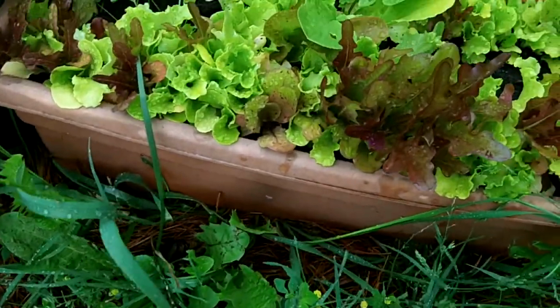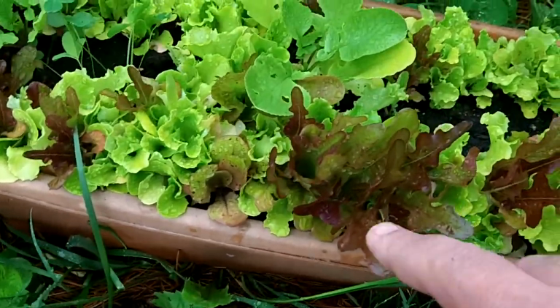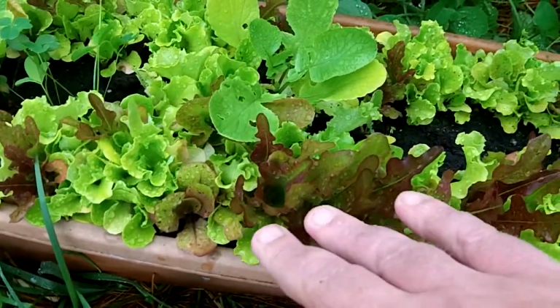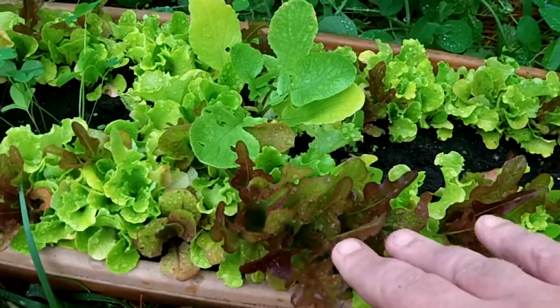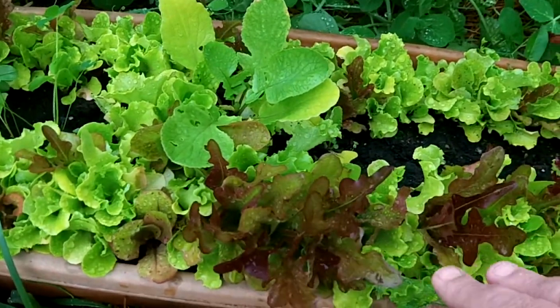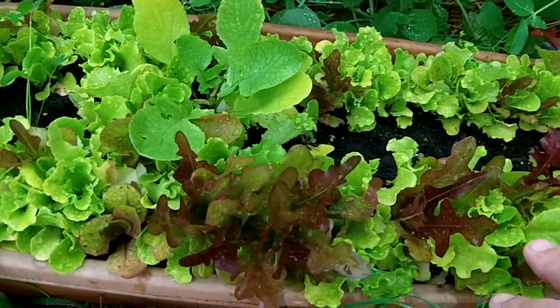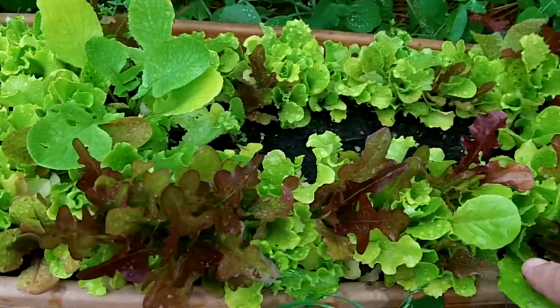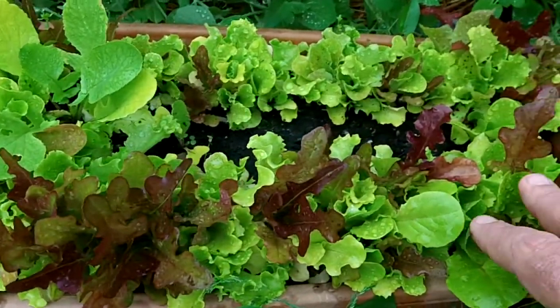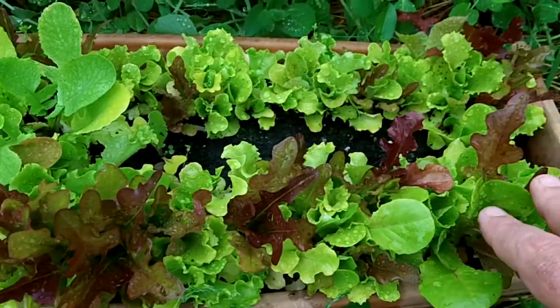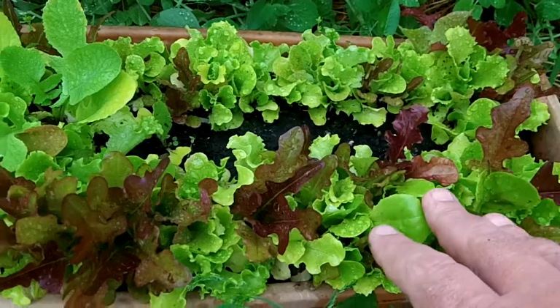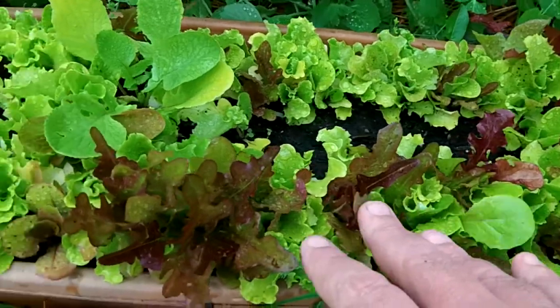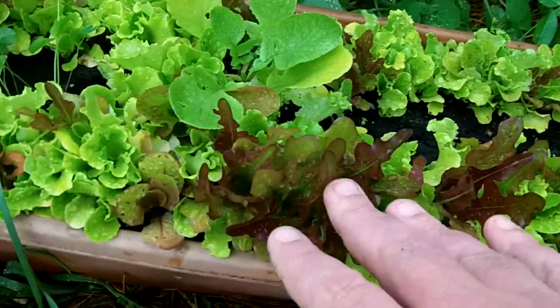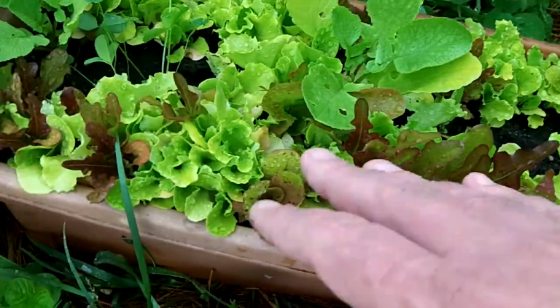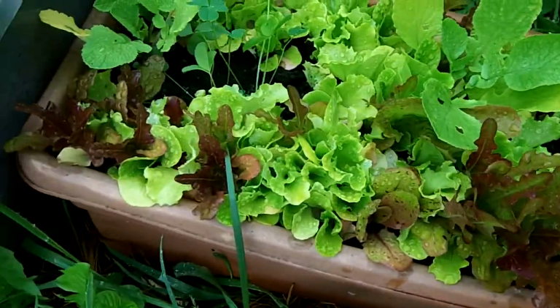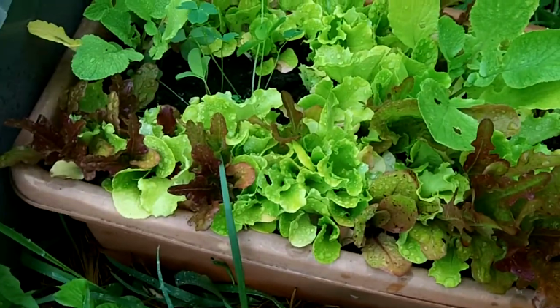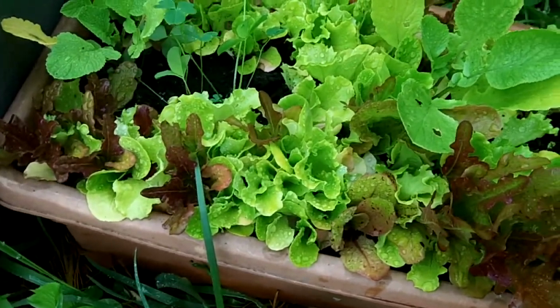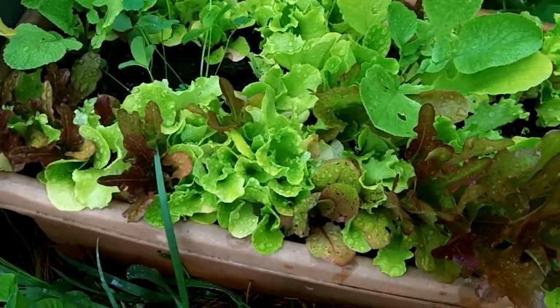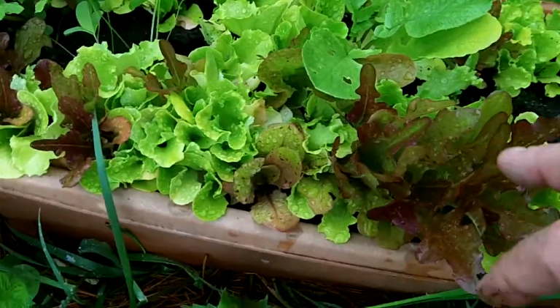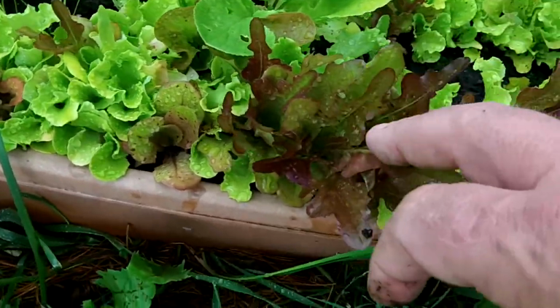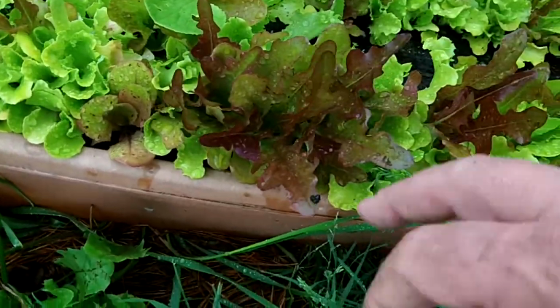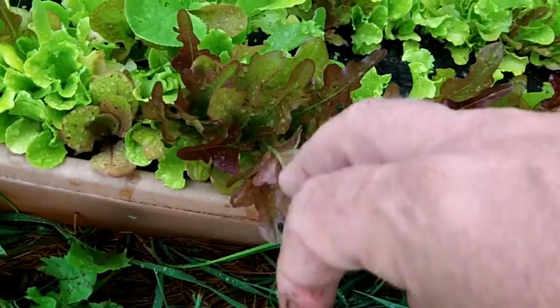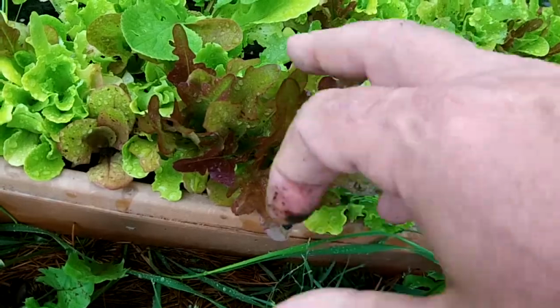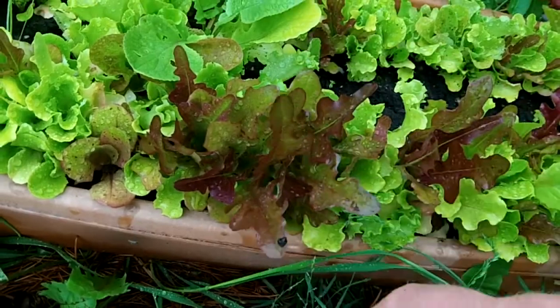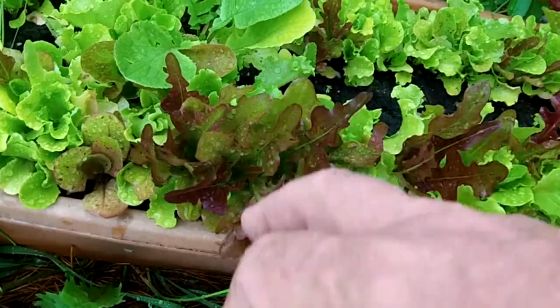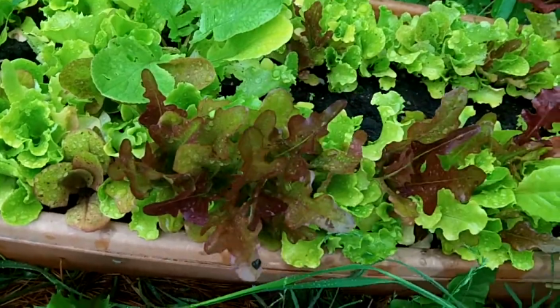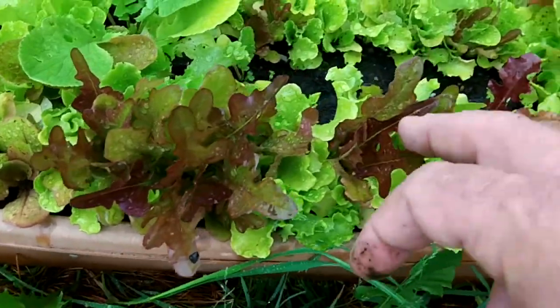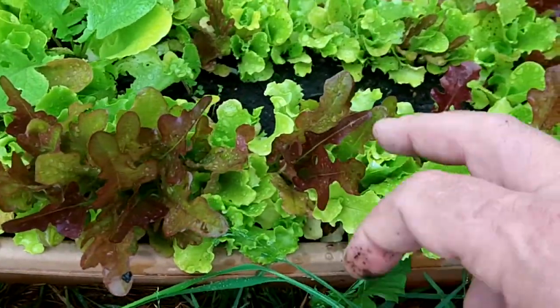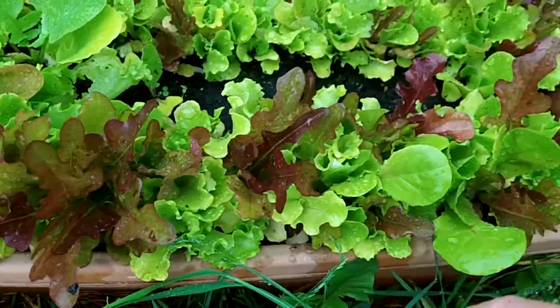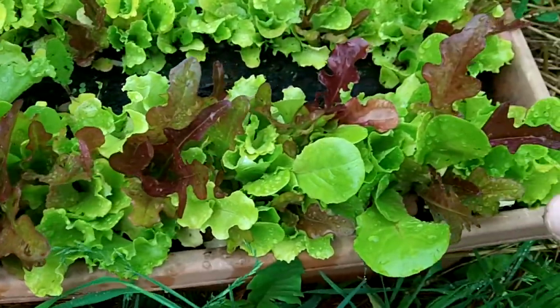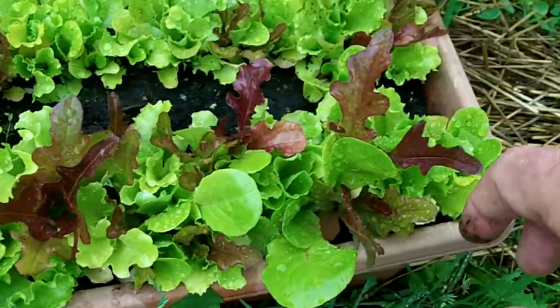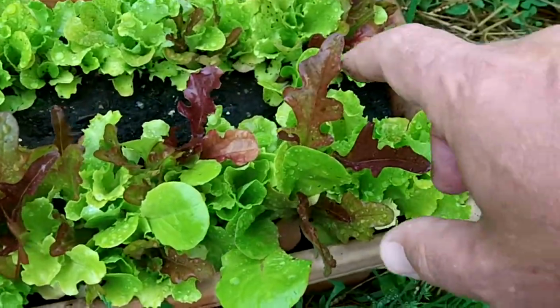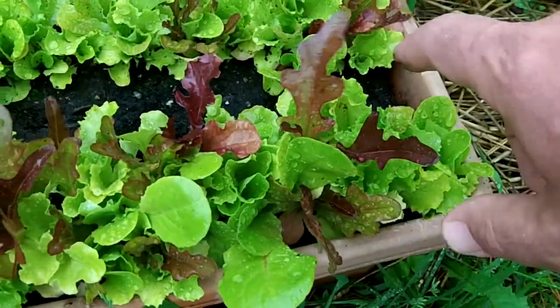I wanted to do an experiment with this lettuce and it is definitely staying kind of small. This red variety is kind of growing up so I would assume it's the strongest.